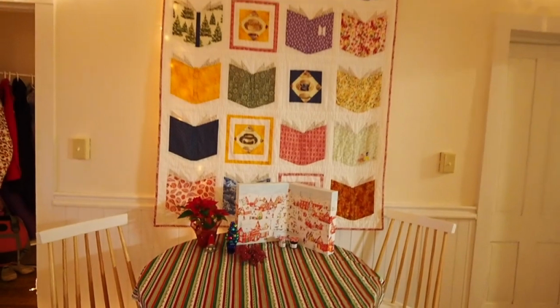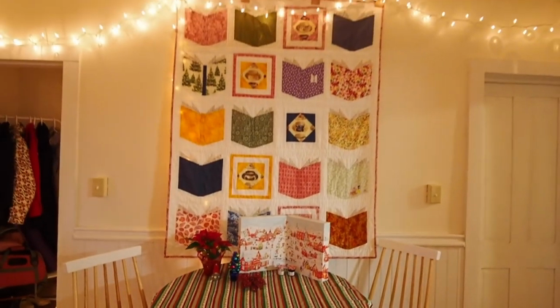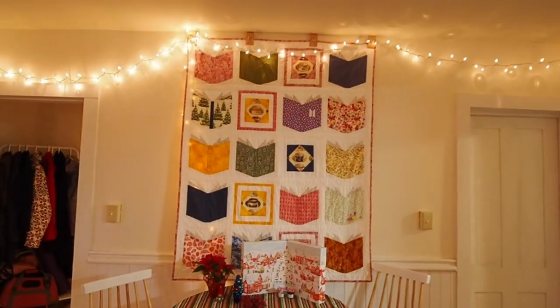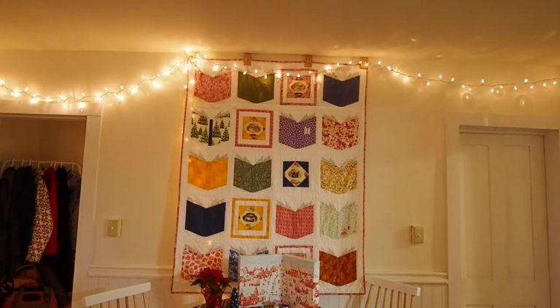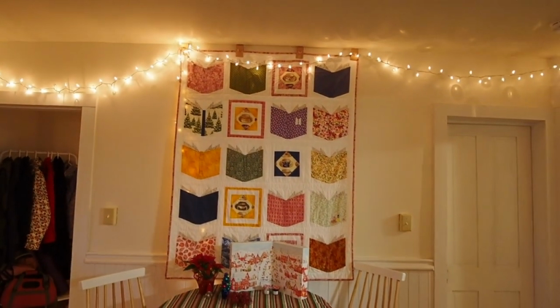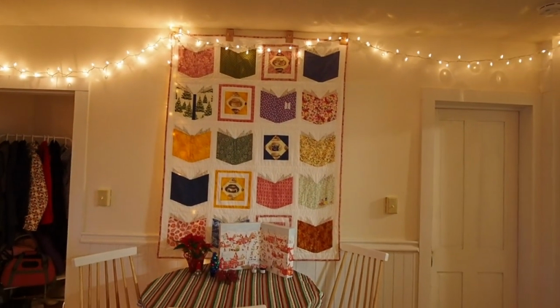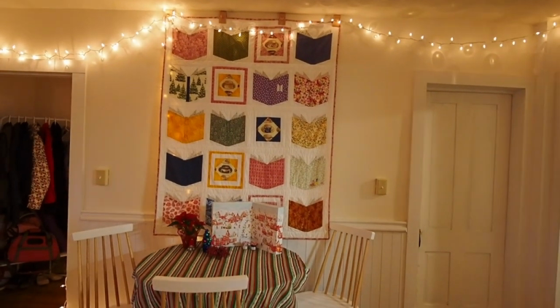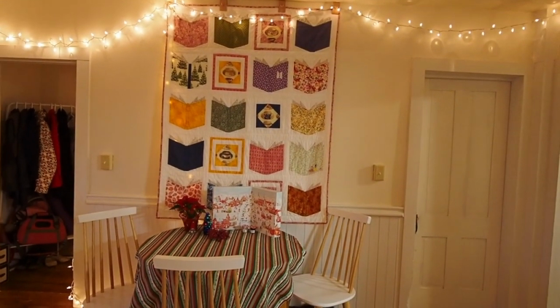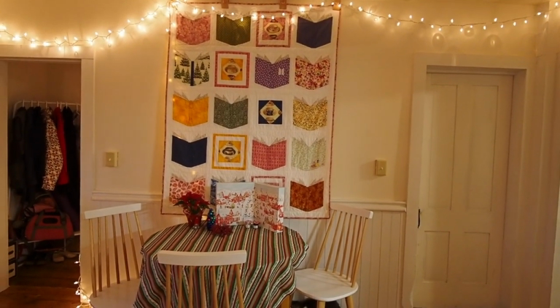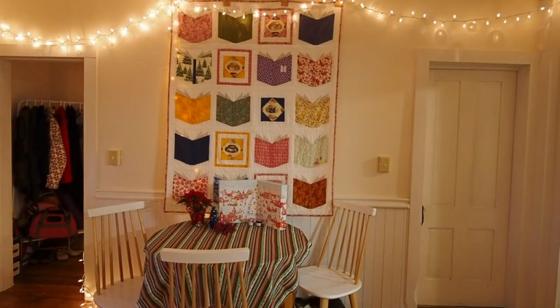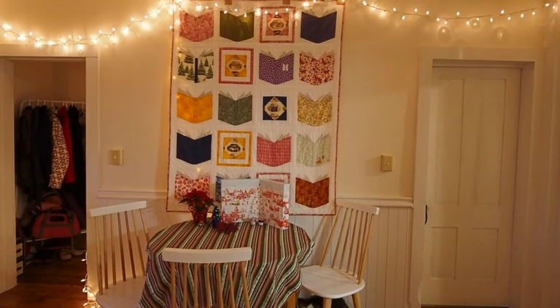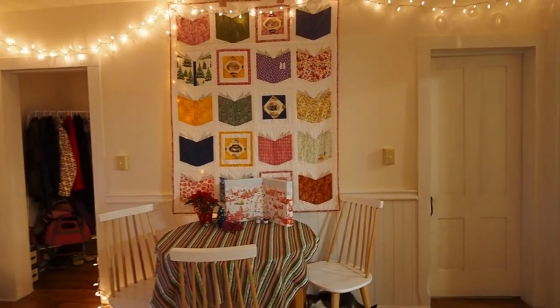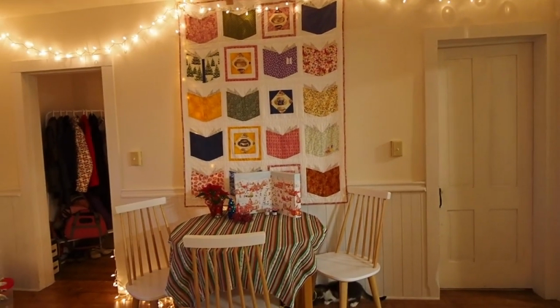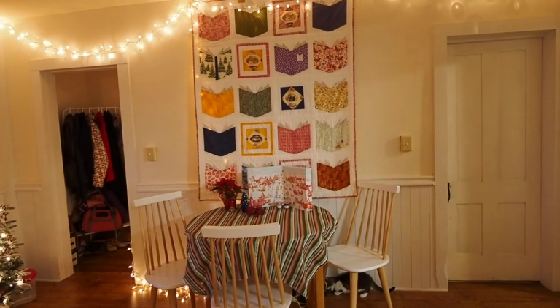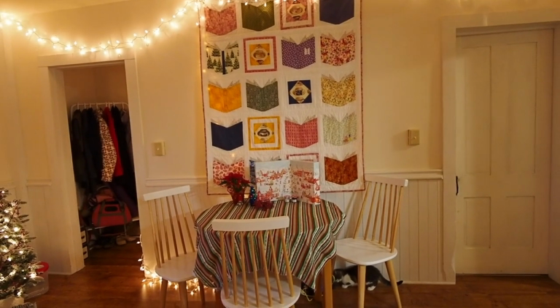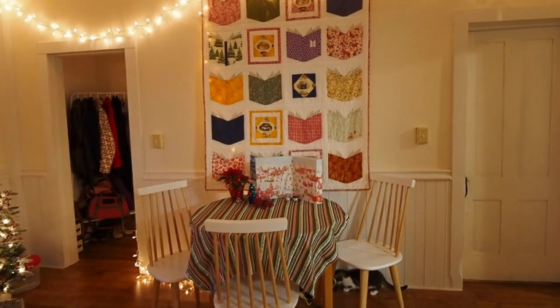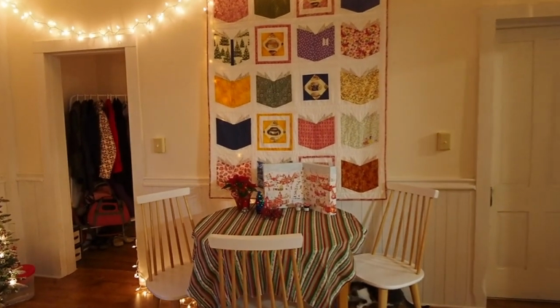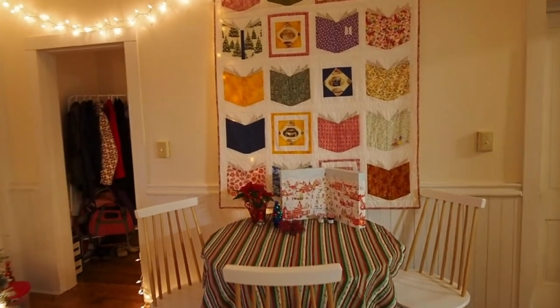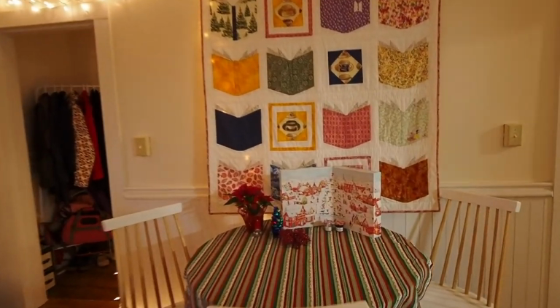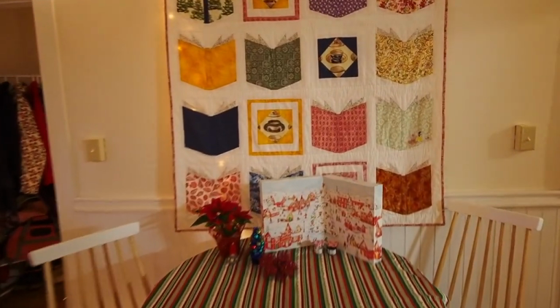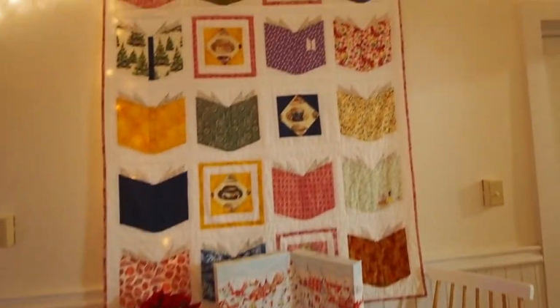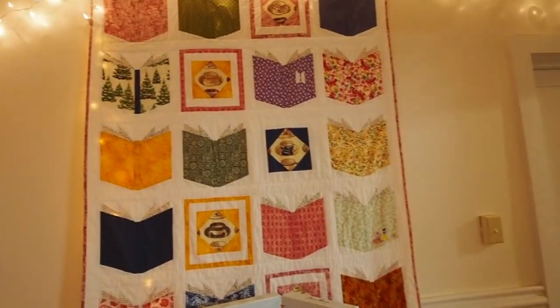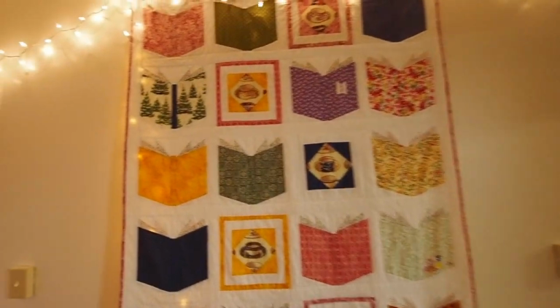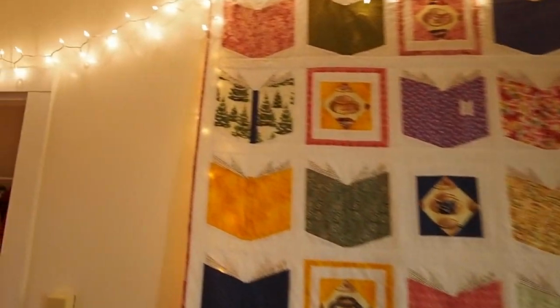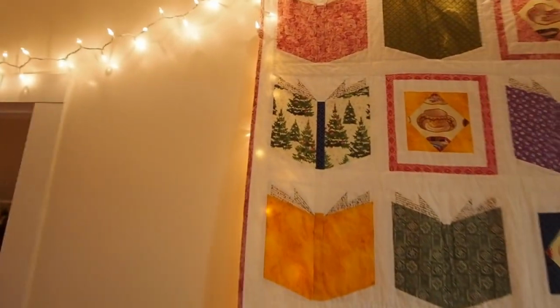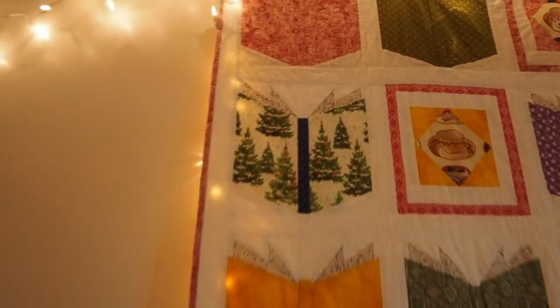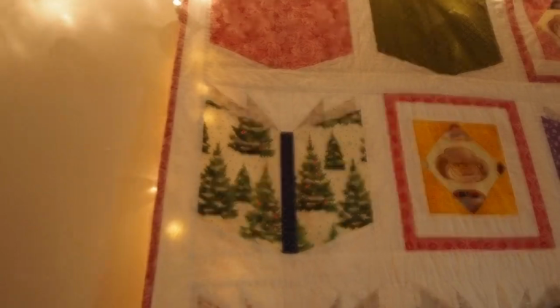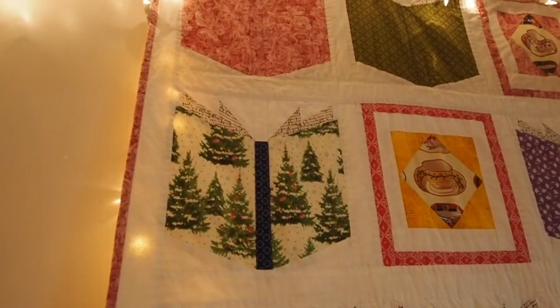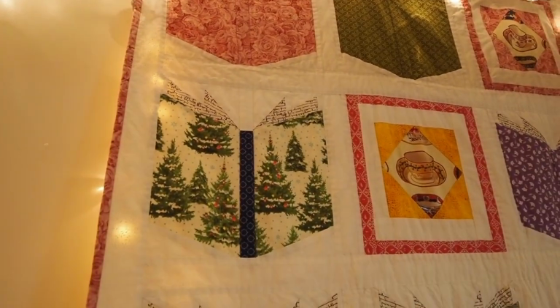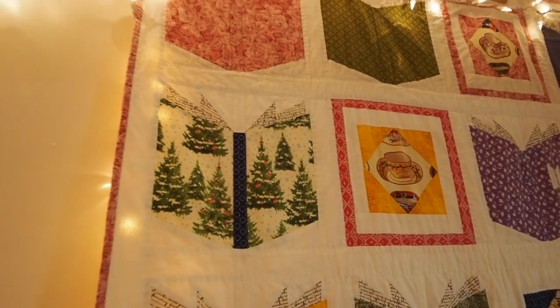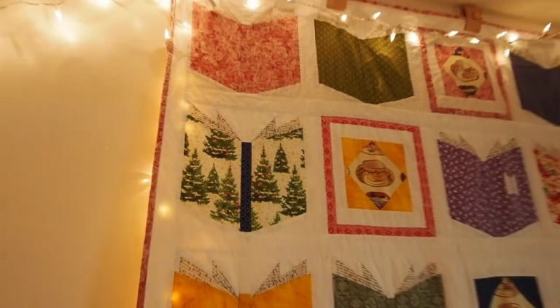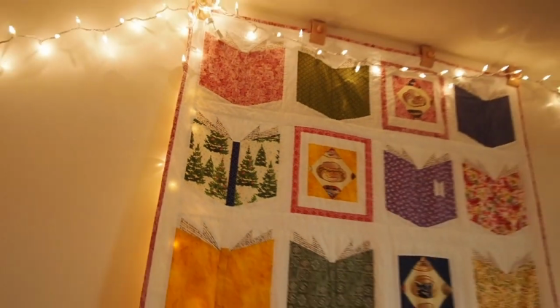This beautiful quilt my cousin made for me — it has to stay there. It goes with everything, all four seasons. It does actually have, where's the Christmas... there's the Christmas book. So cute.